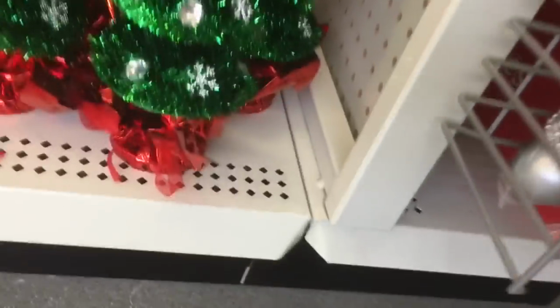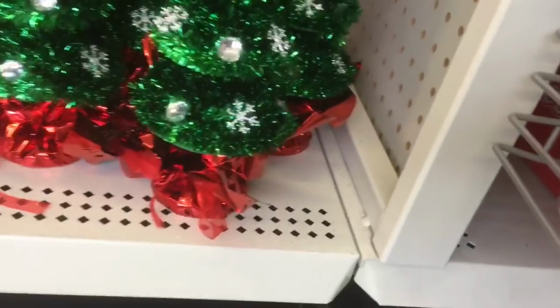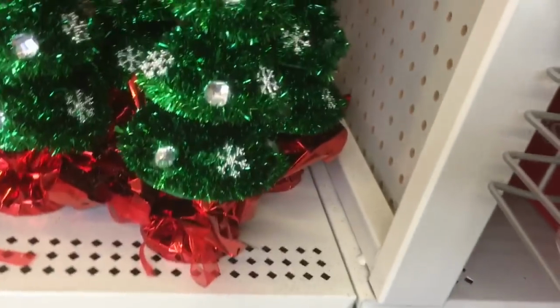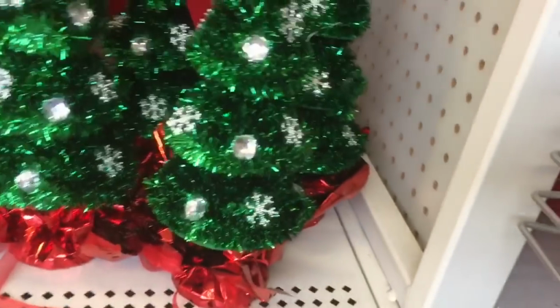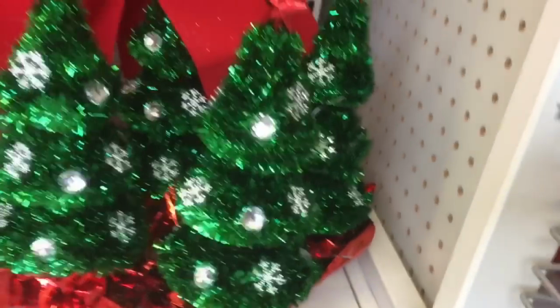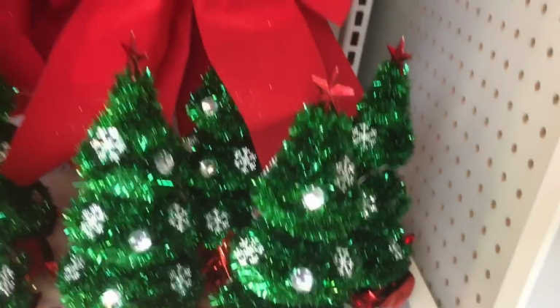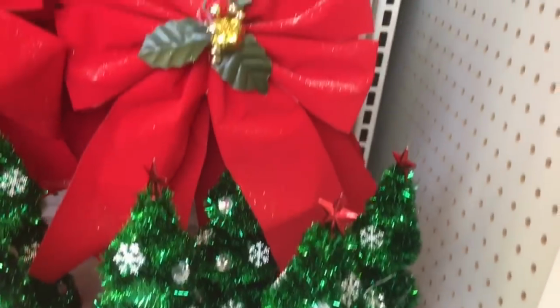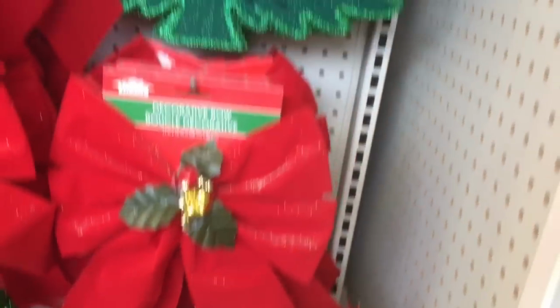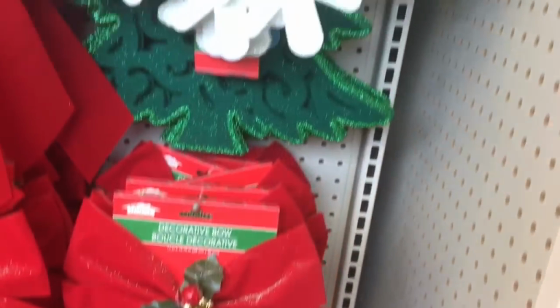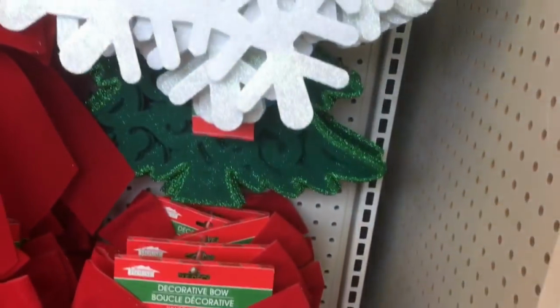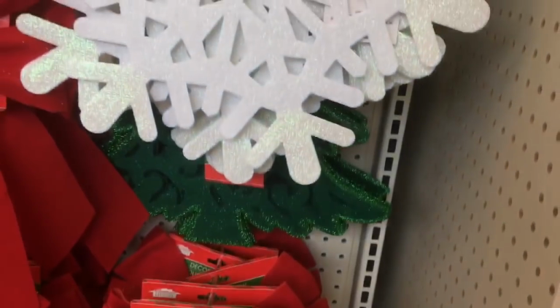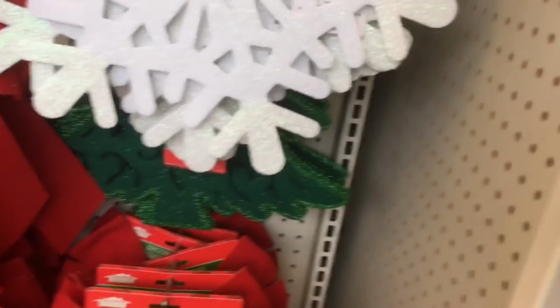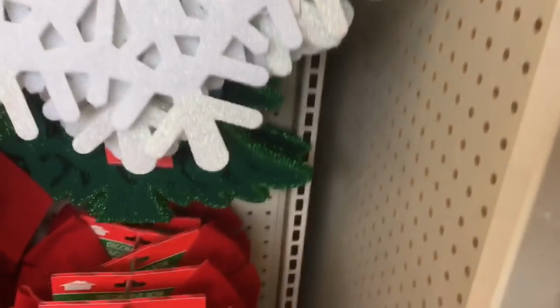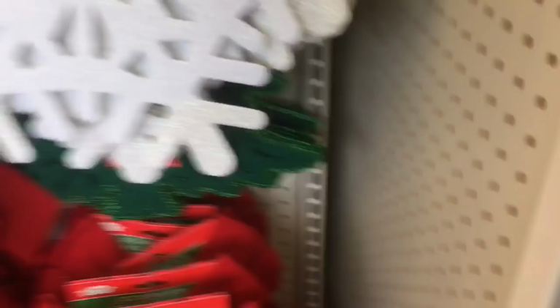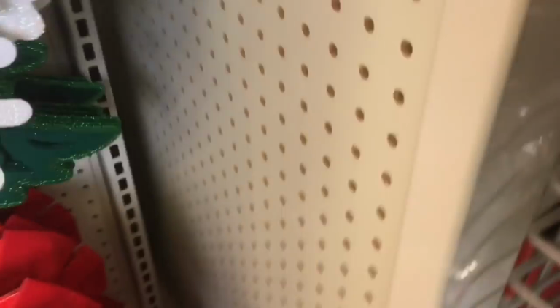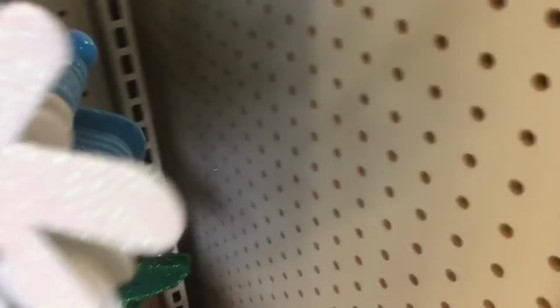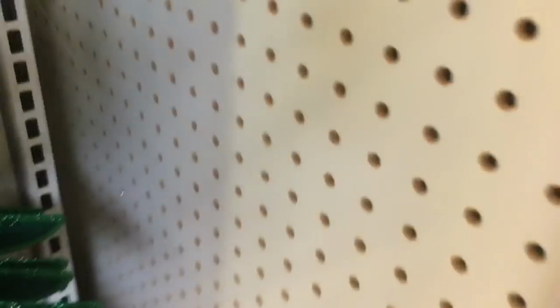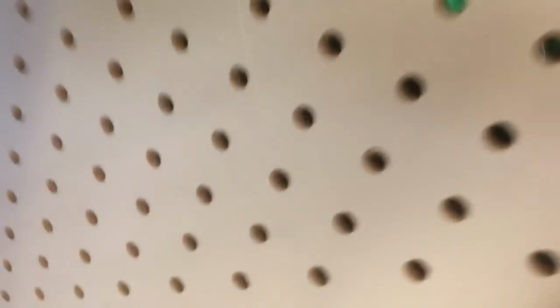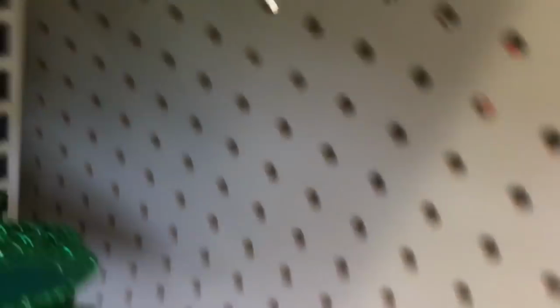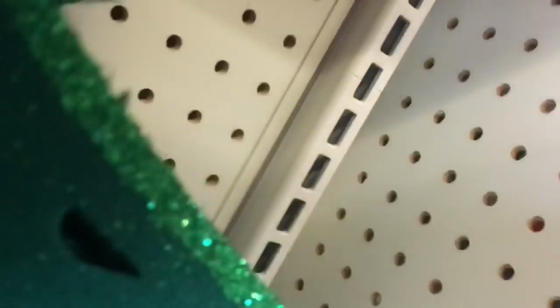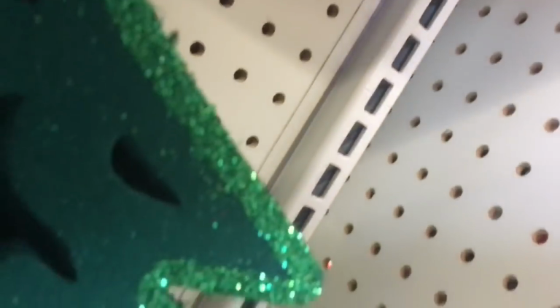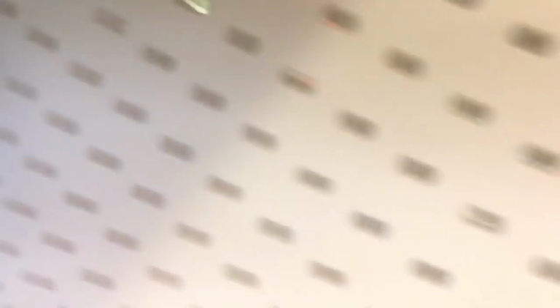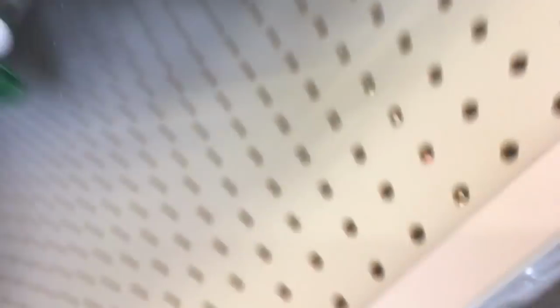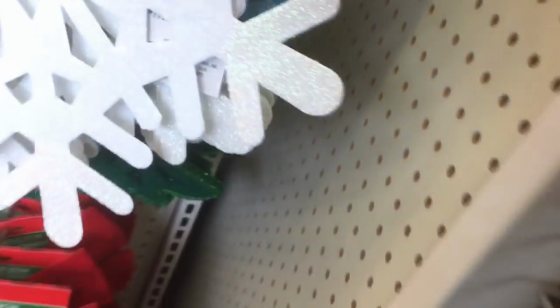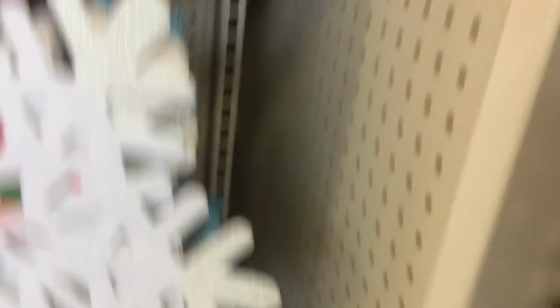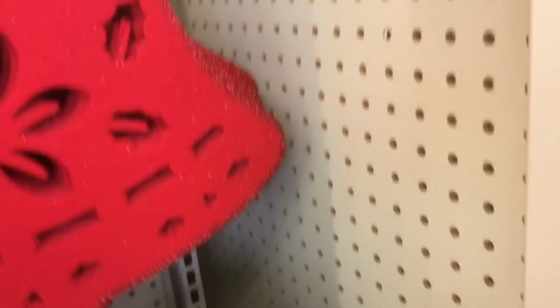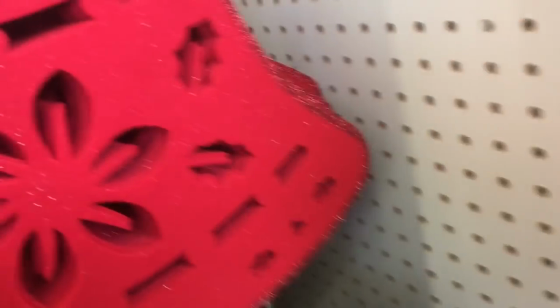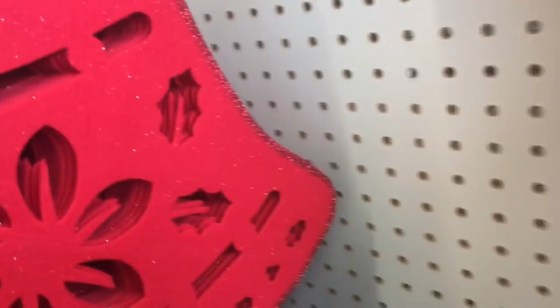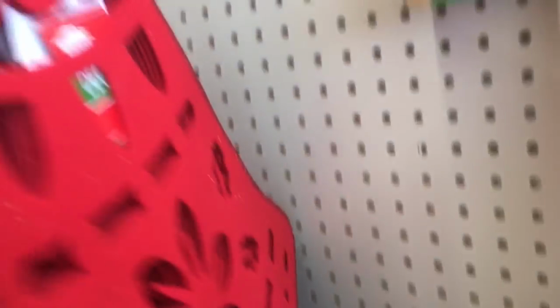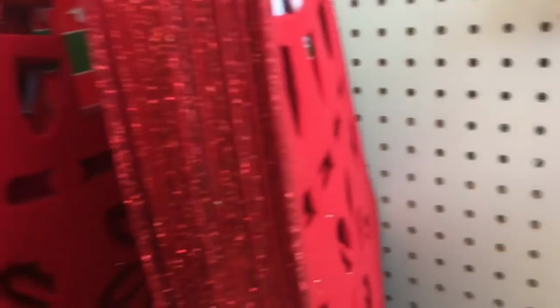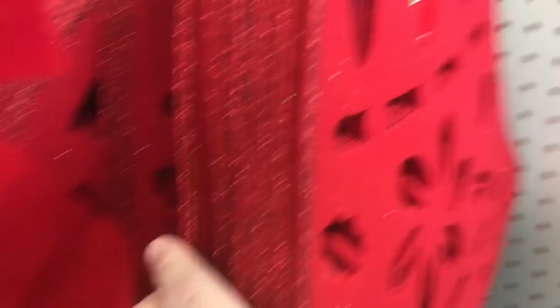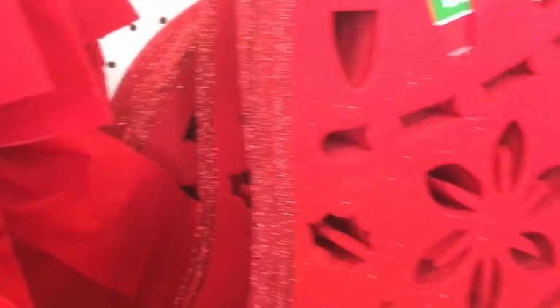Do you guys see these cute little Christmas trees that are blinged out? And they have the snowflakes, but back here they have the Christmas trees, which I never saw before. Nobody's helping me — wink wink, nudge nudge. My husband's not helping me.